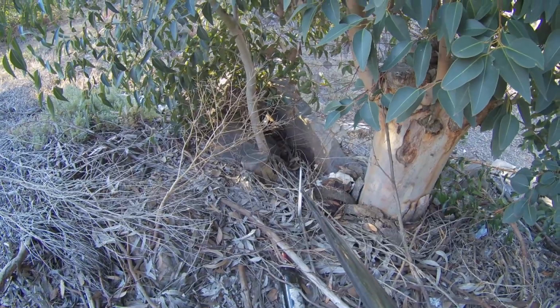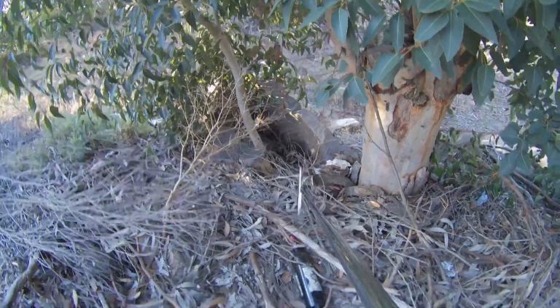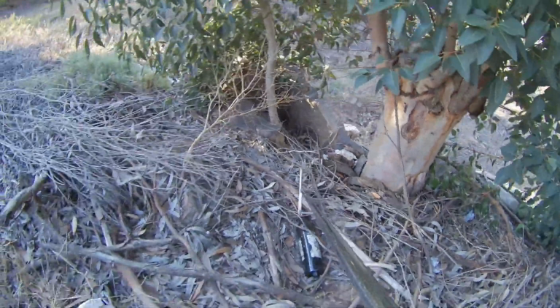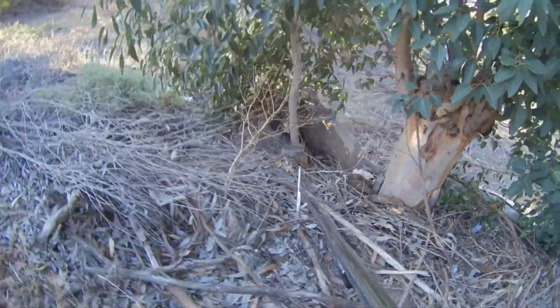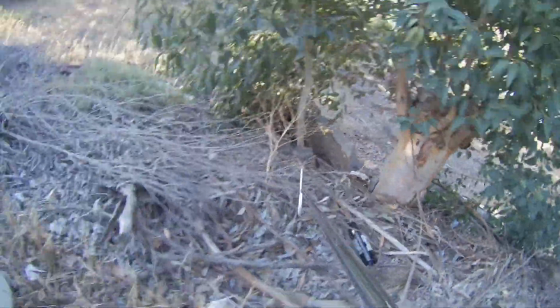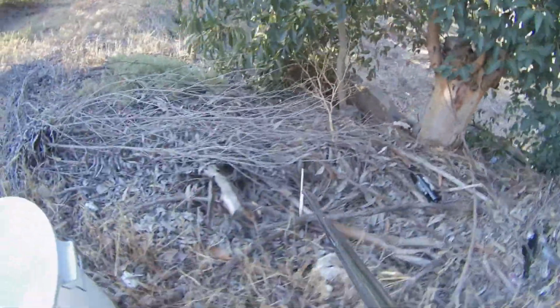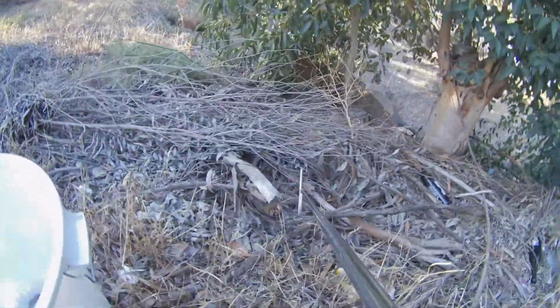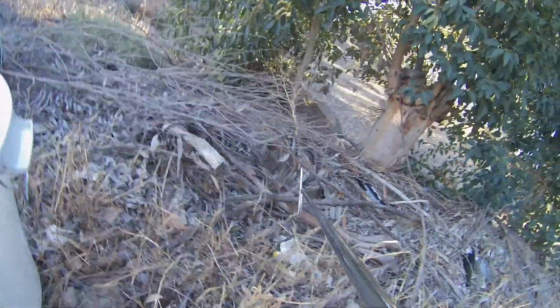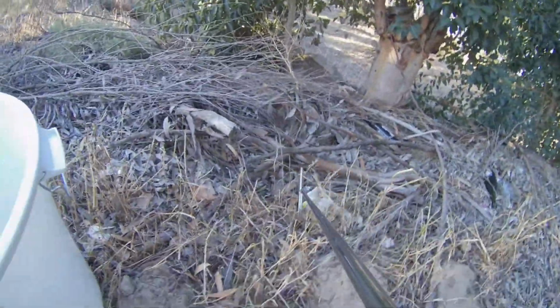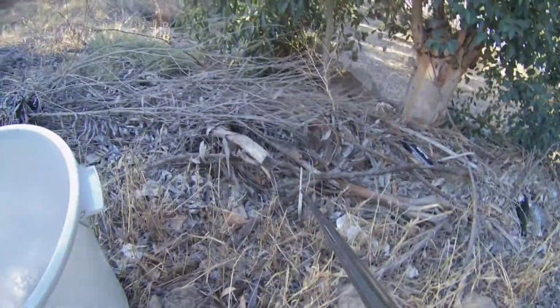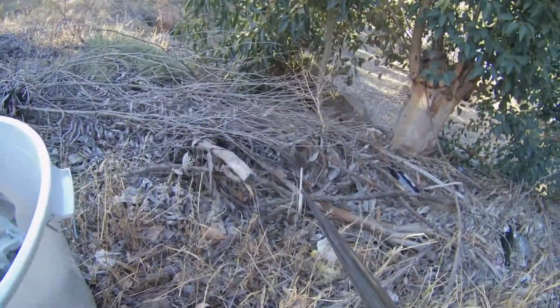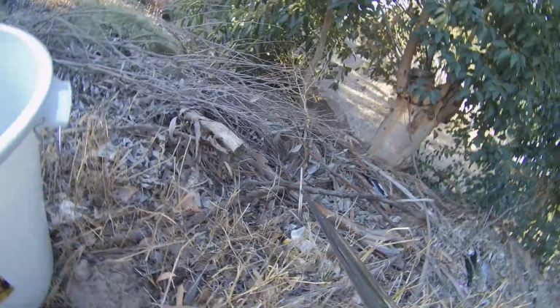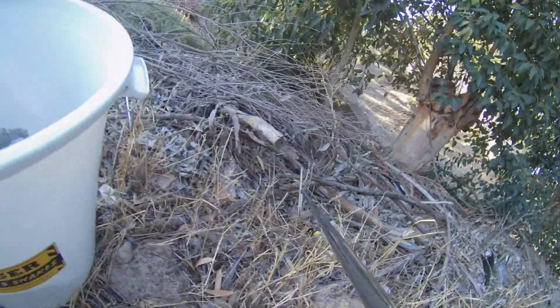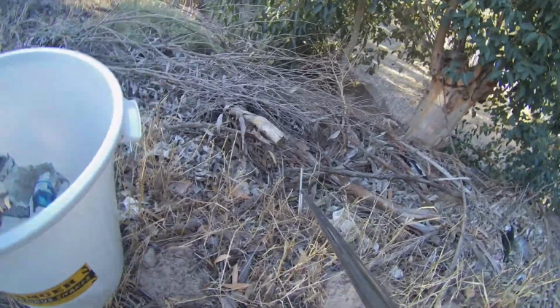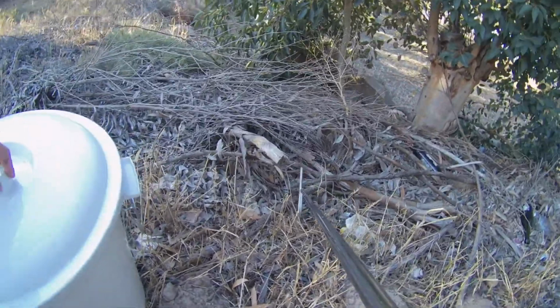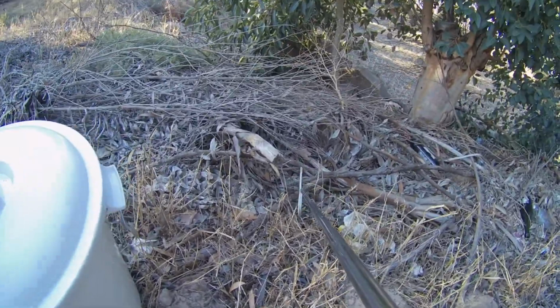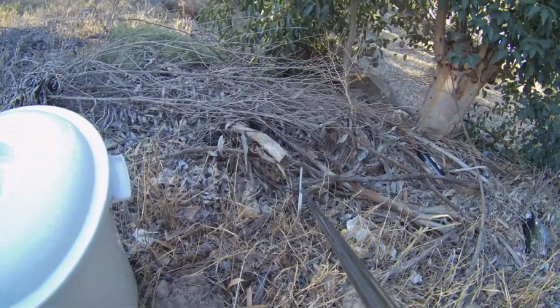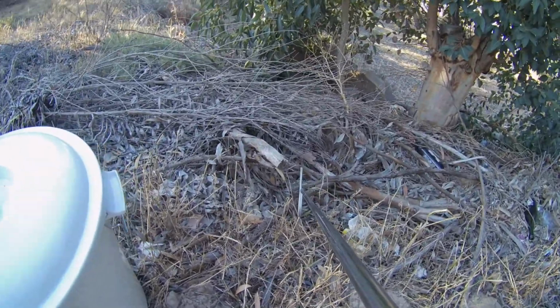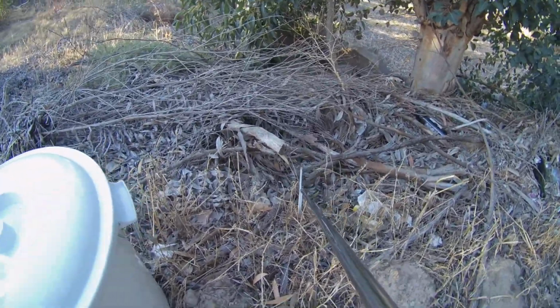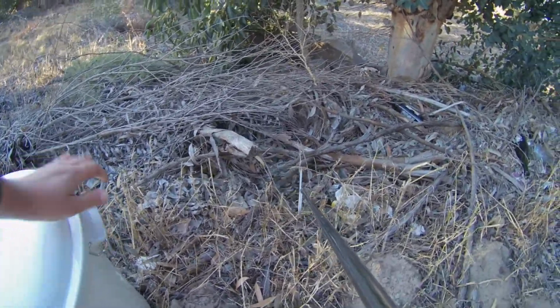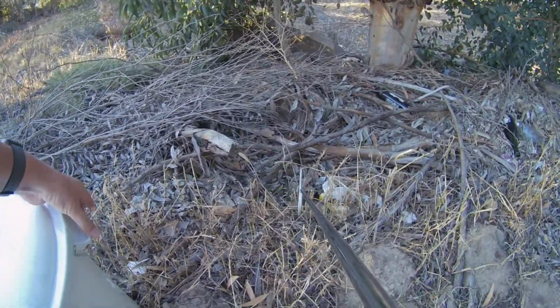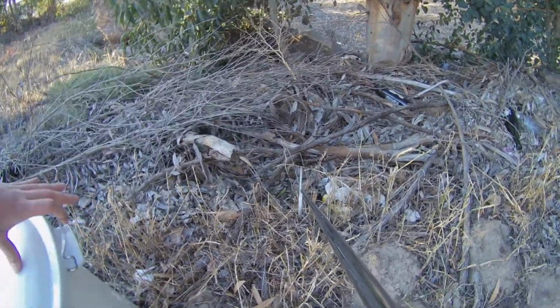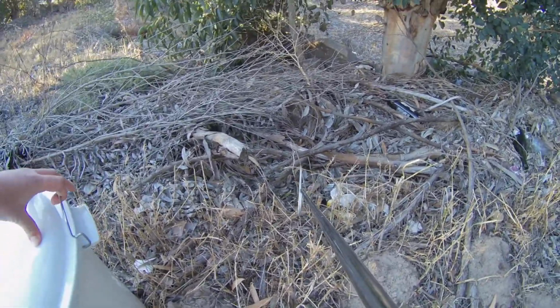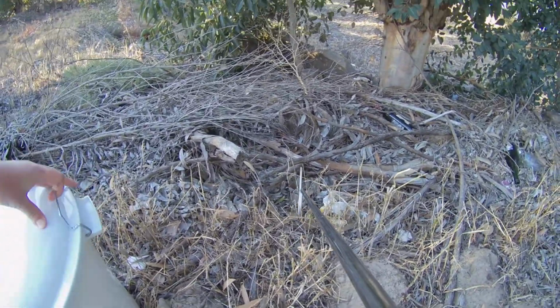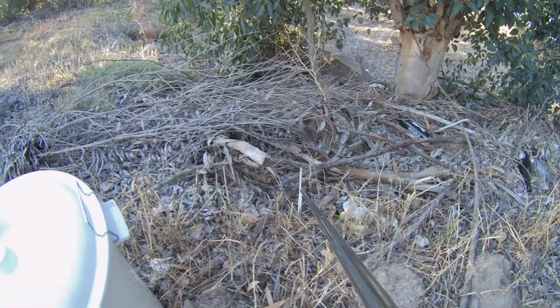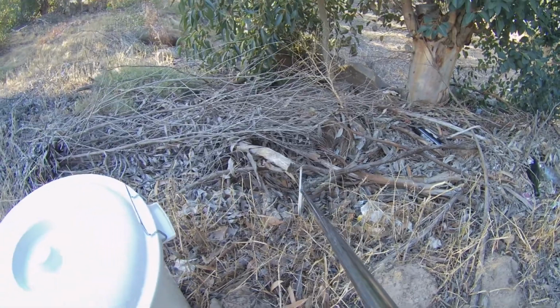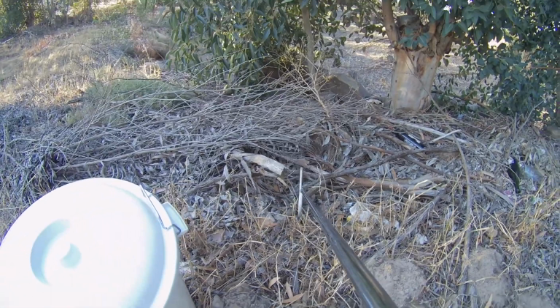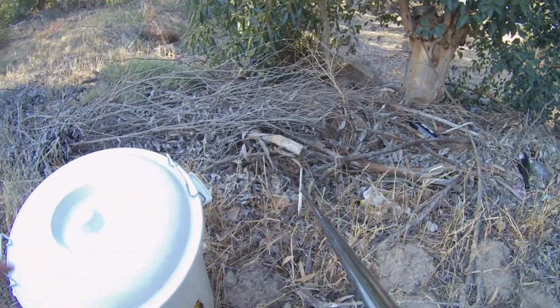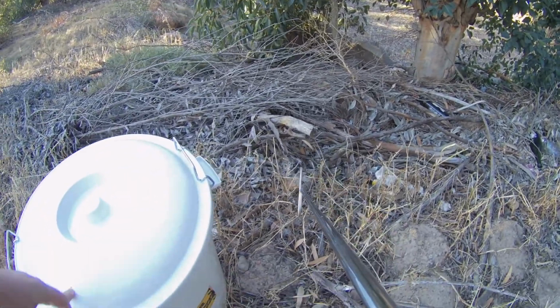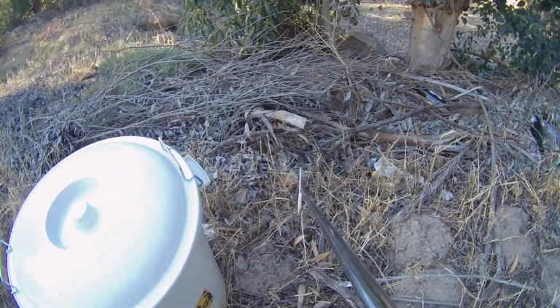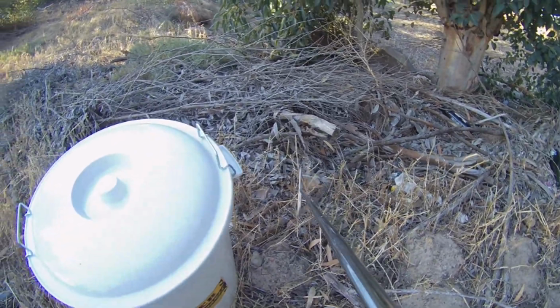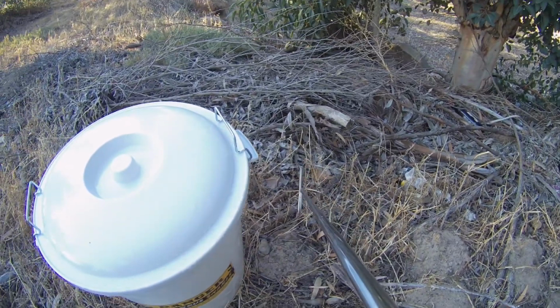Remember guys, you don't have to deal with snakes yourself. If you ever see a snake, take a look at snakeremoval.ca.za, find the contact details for the snake catcher nearest you, give them a call and keep an eye on the snake until they get there. Thanks guys, stay safe.